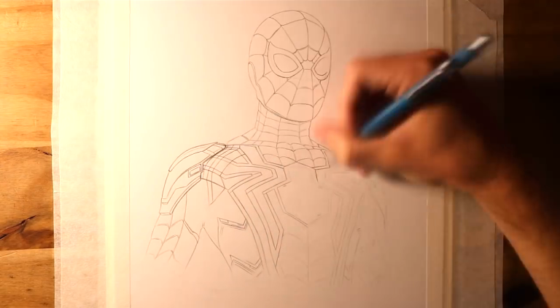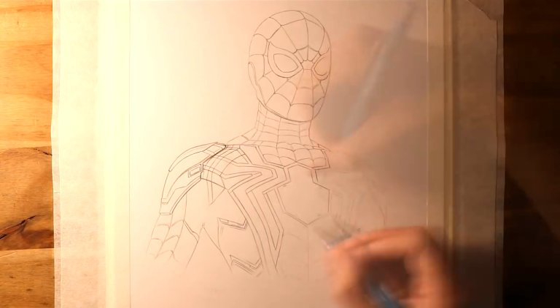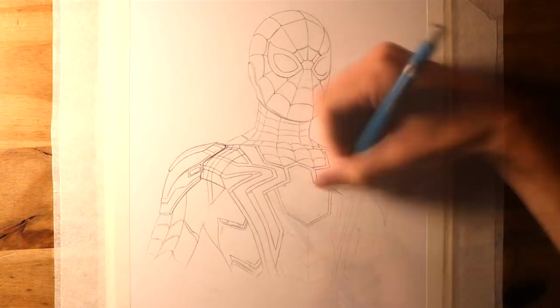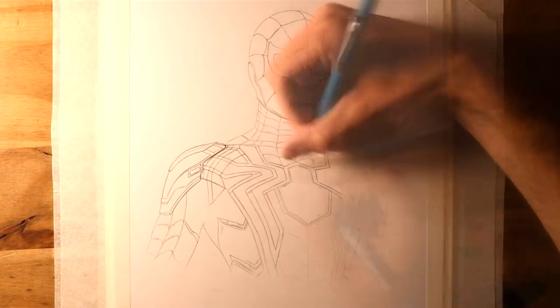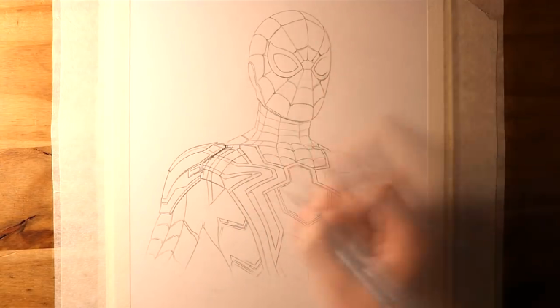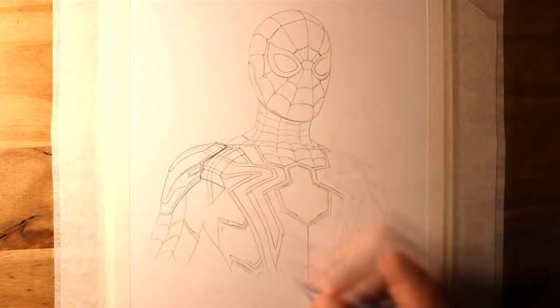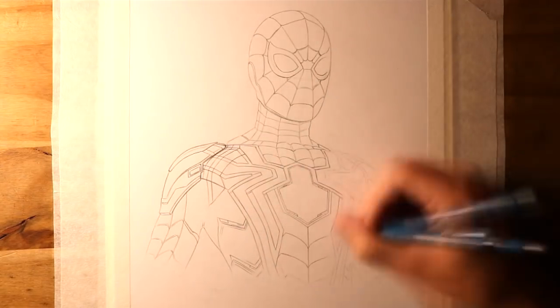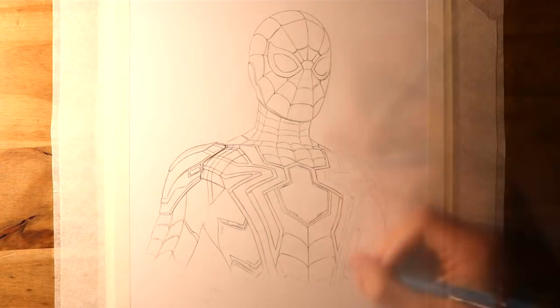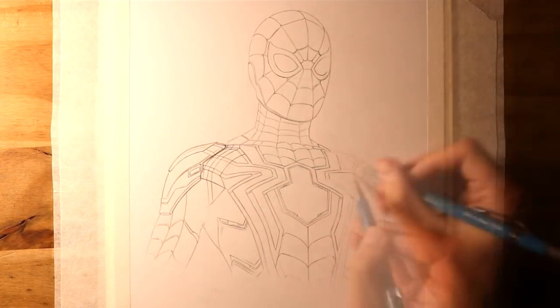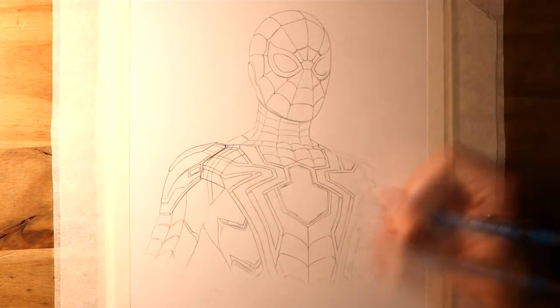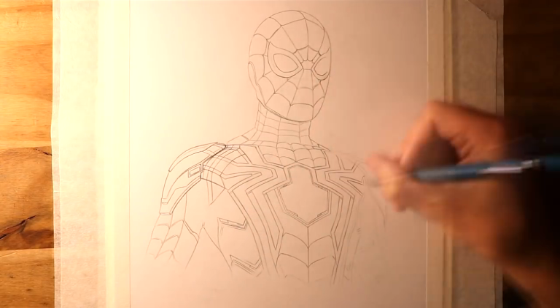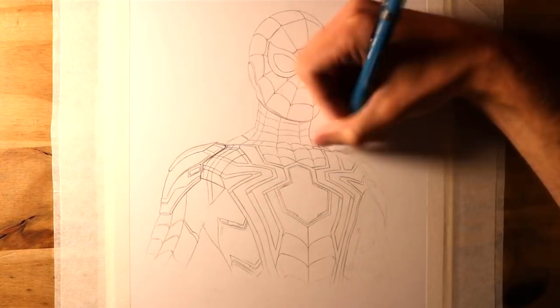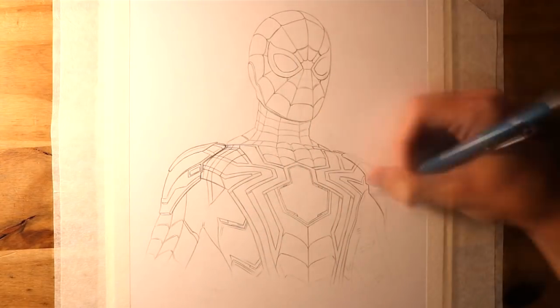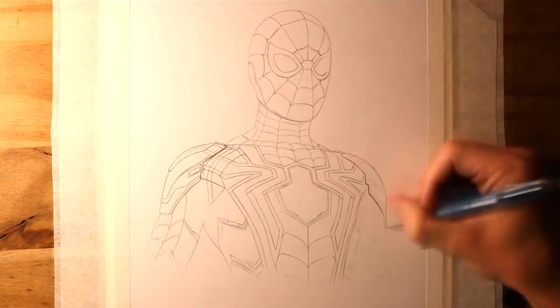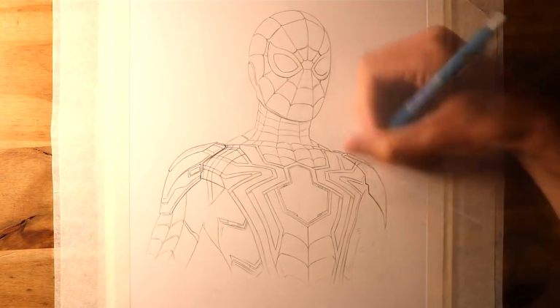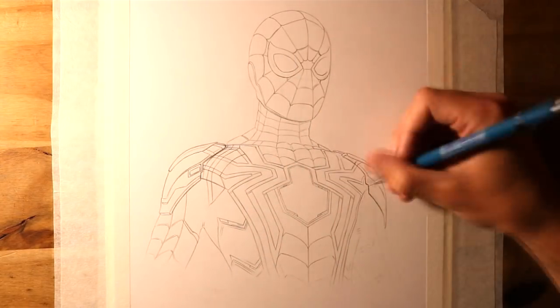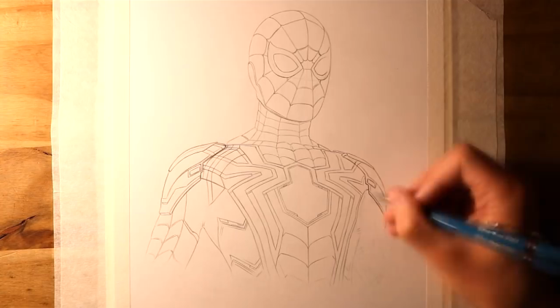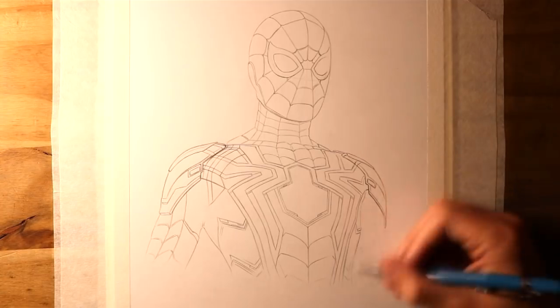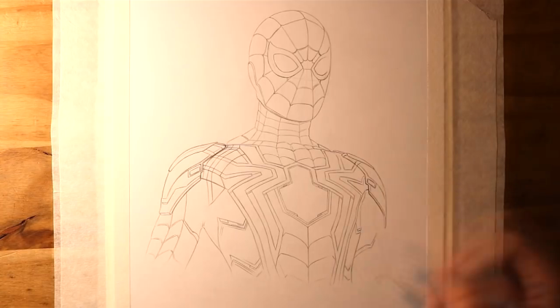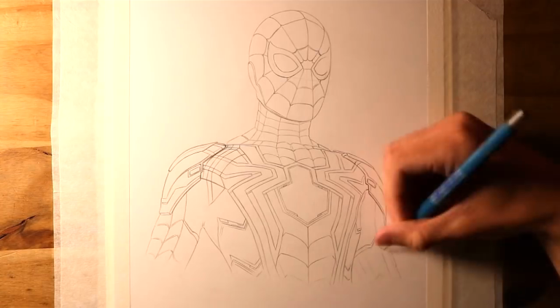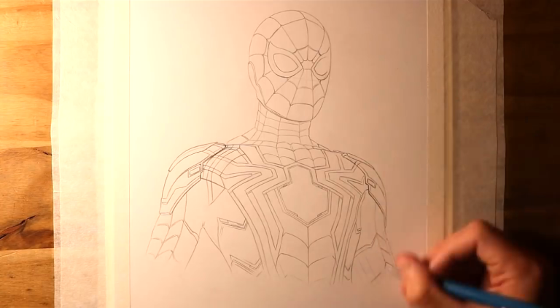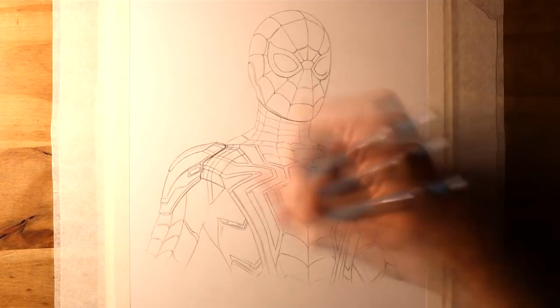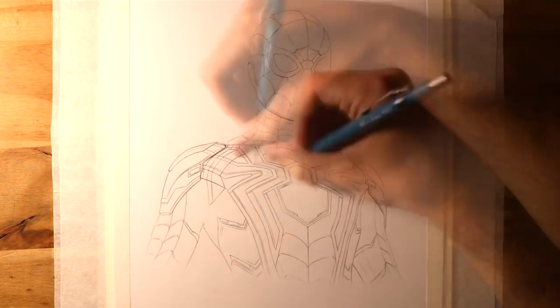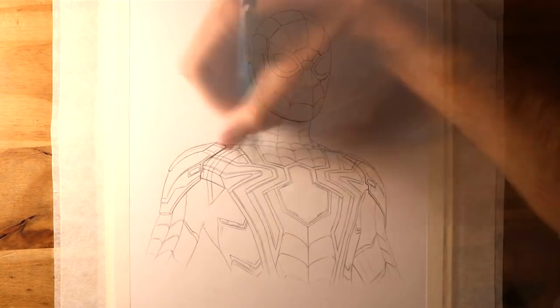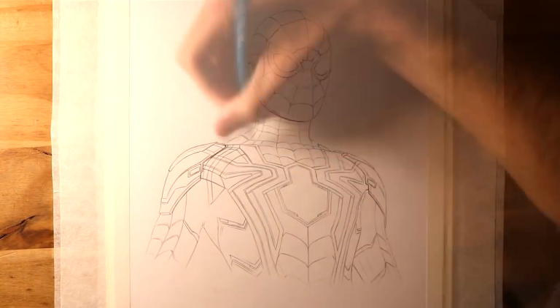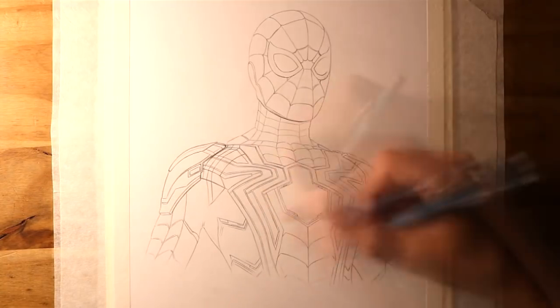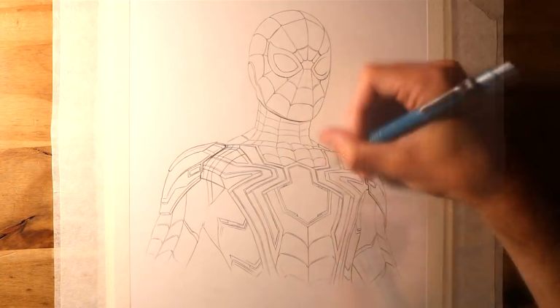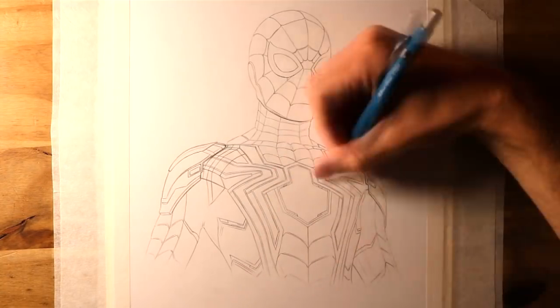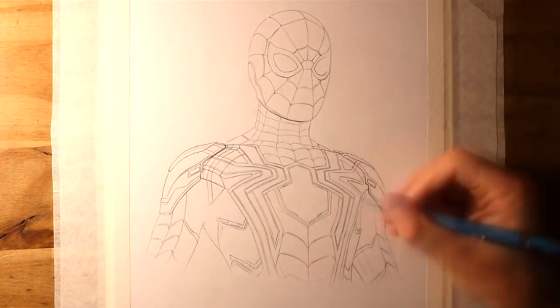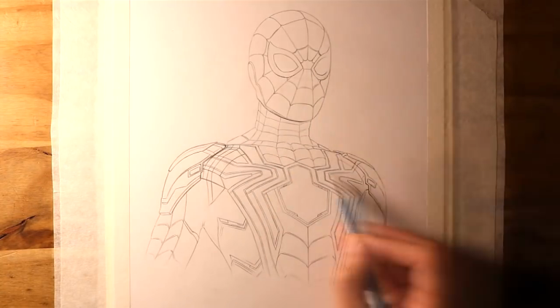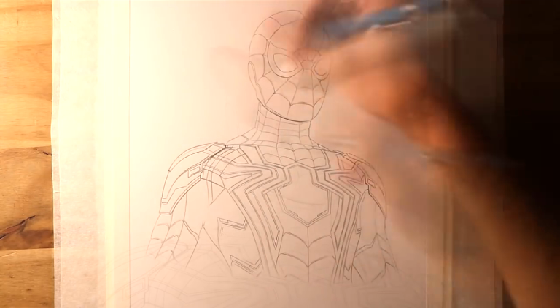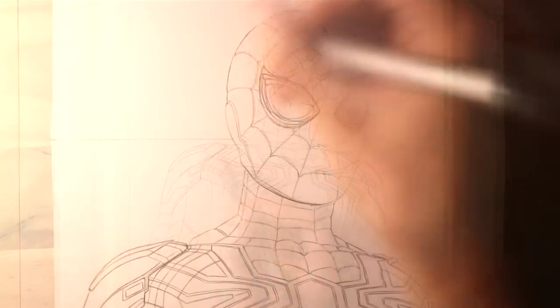Then, when it came to the colouring, I used Copic Markers. And for the red colouring, I used Crimson, Cardinal, Tender Pink, and Pale Heath.